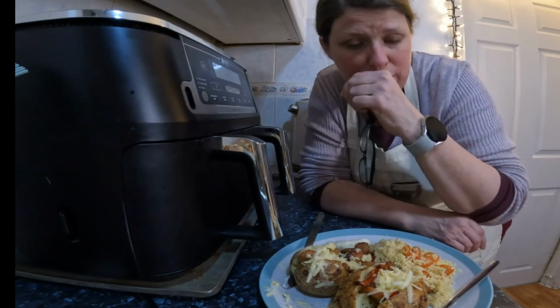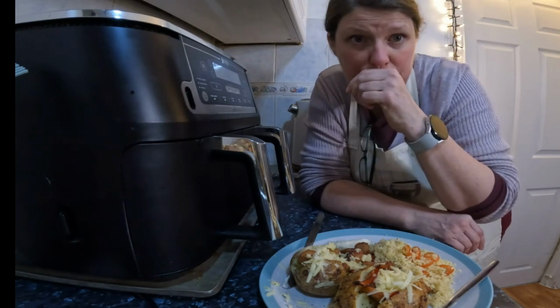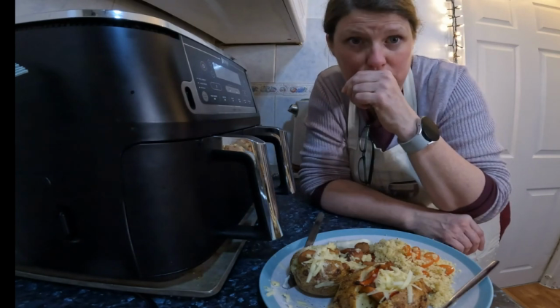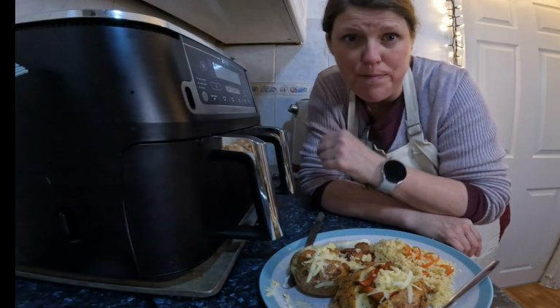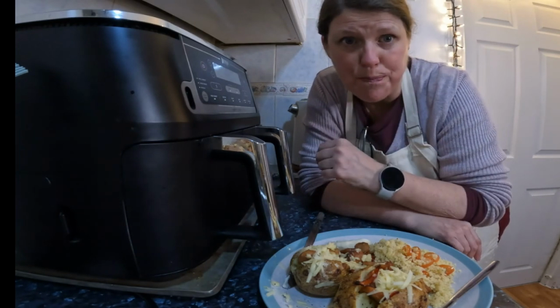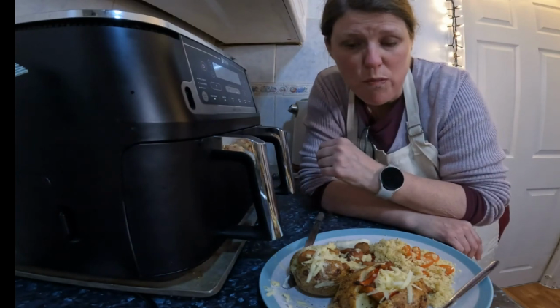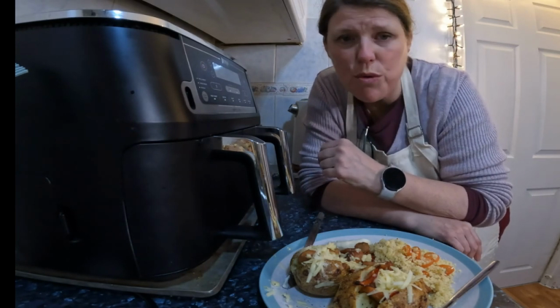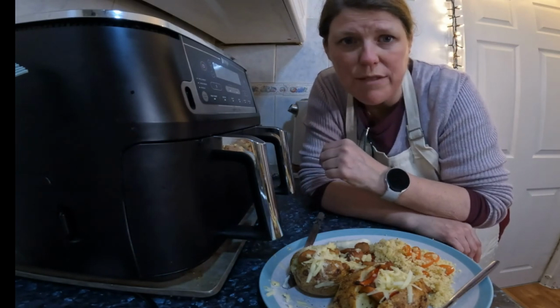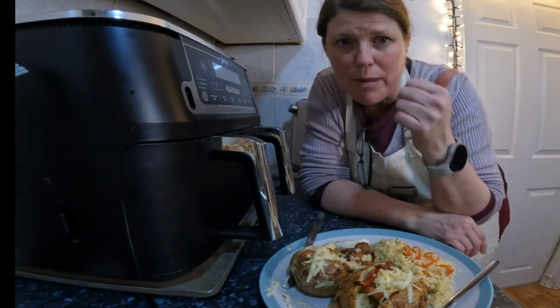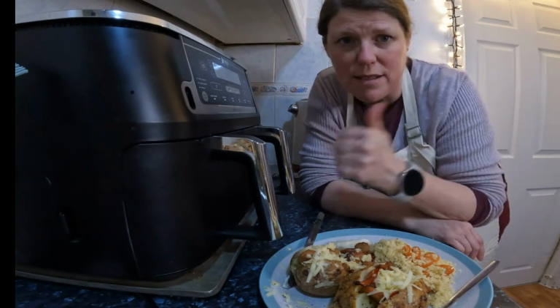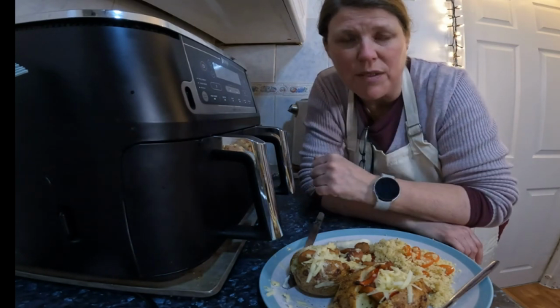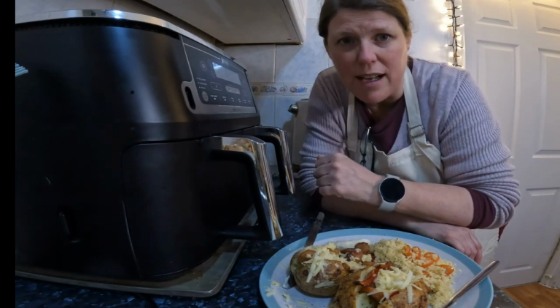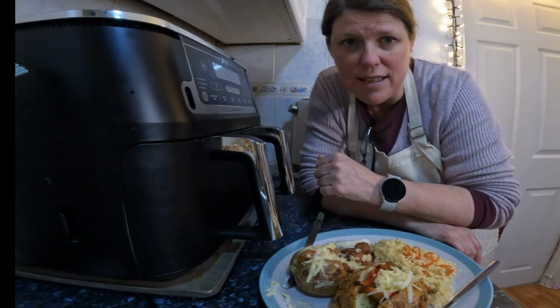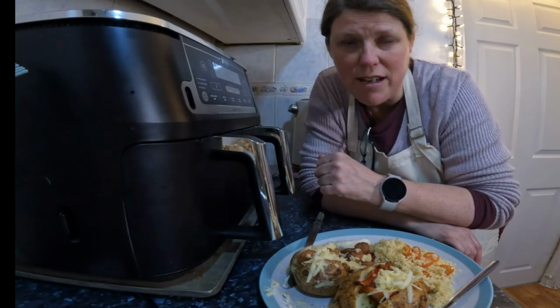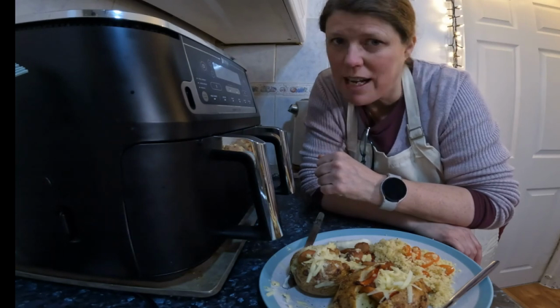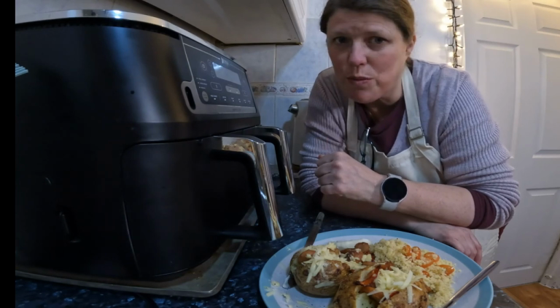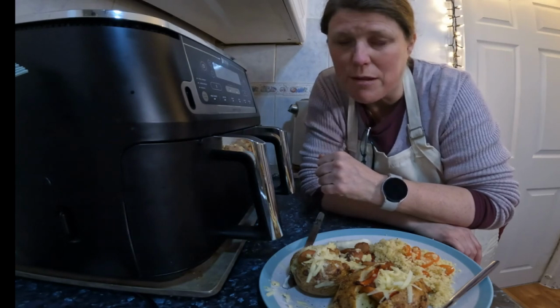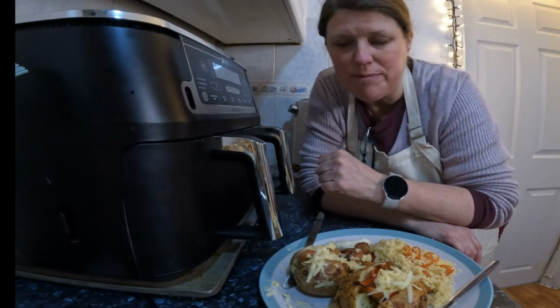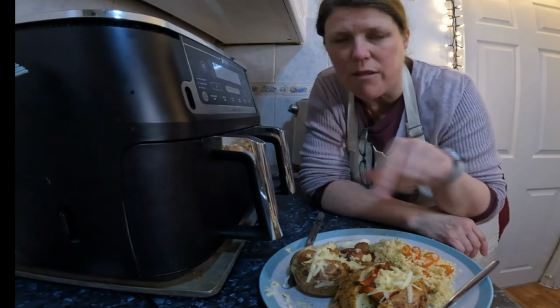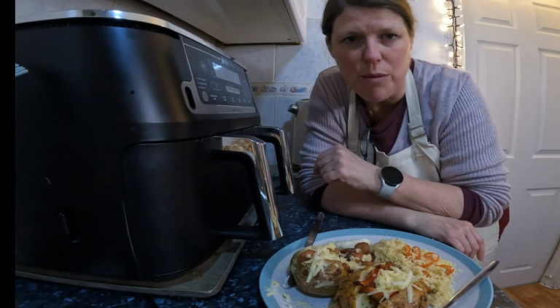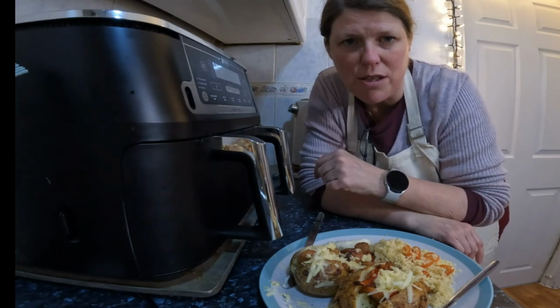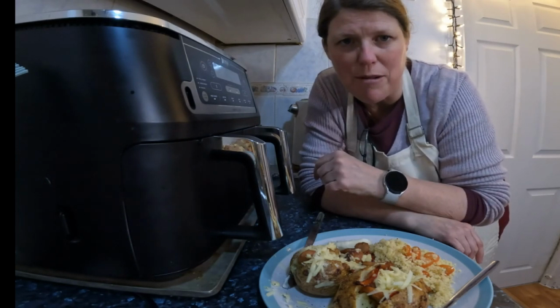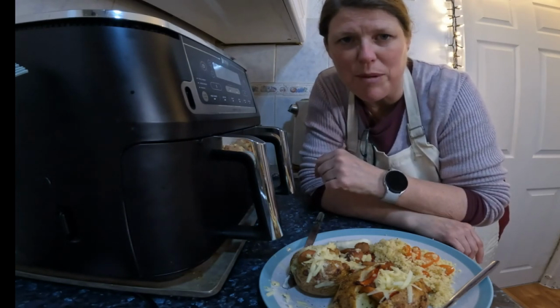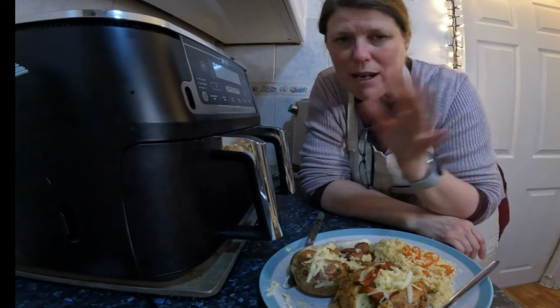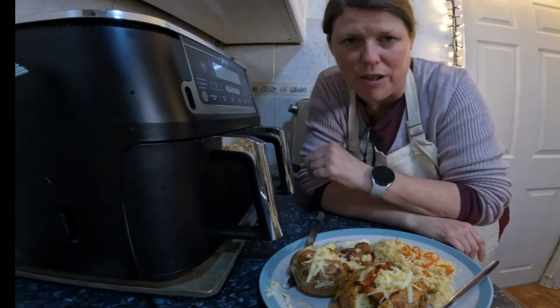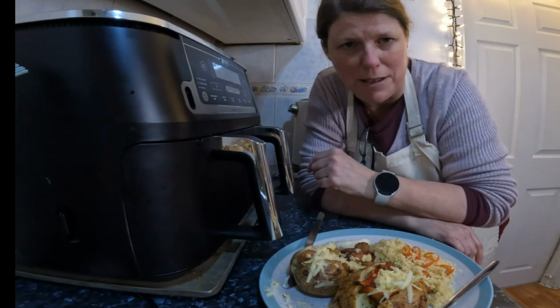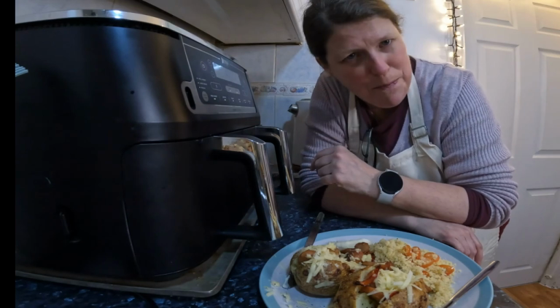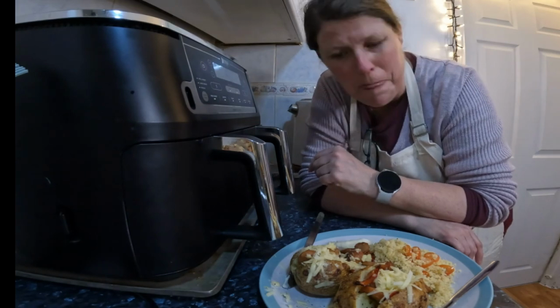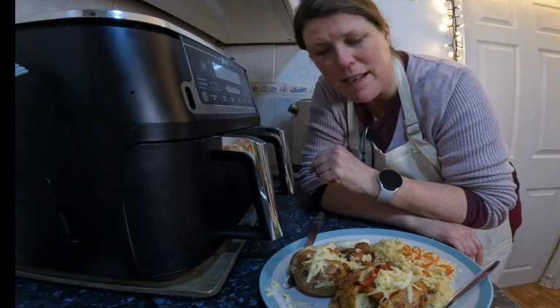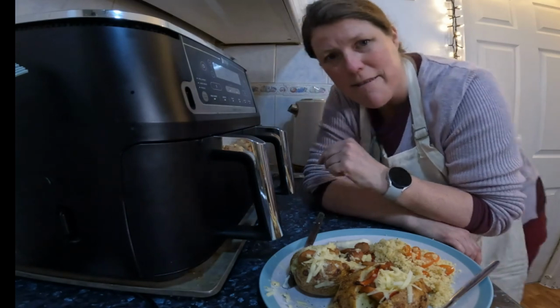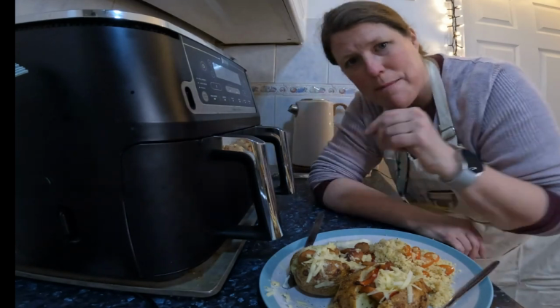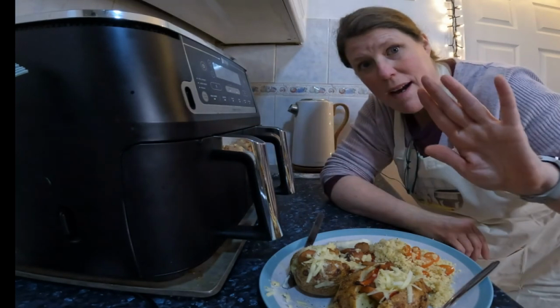Thank you everybody for watching and for all your lovely comments. Take care and have a good week. I don't know when this is going out, but it'll be going out on one of the days. Take care everyone, bye! Delicious.